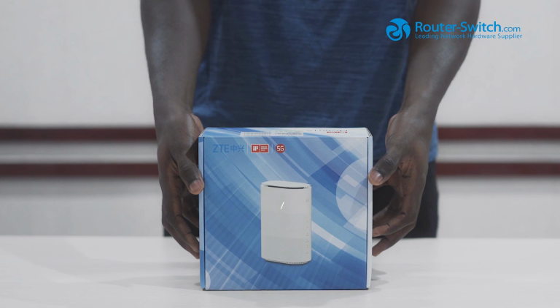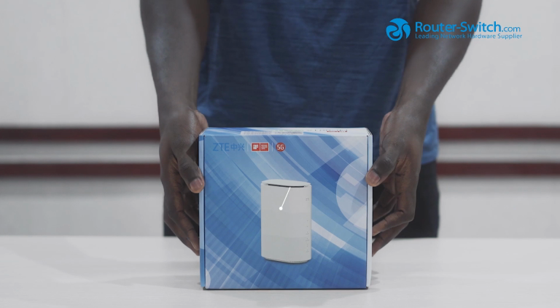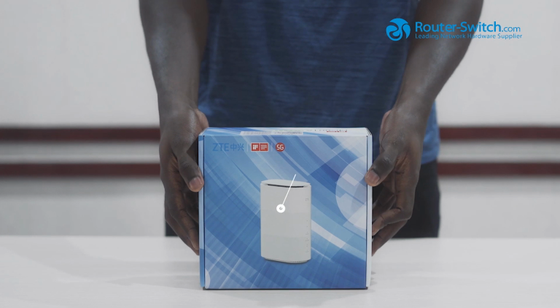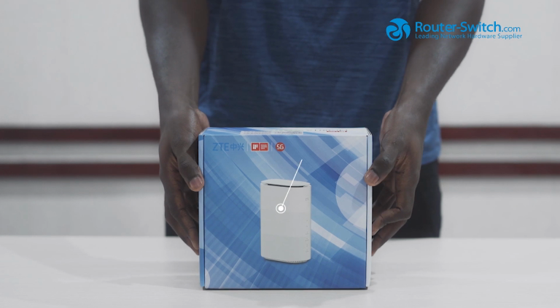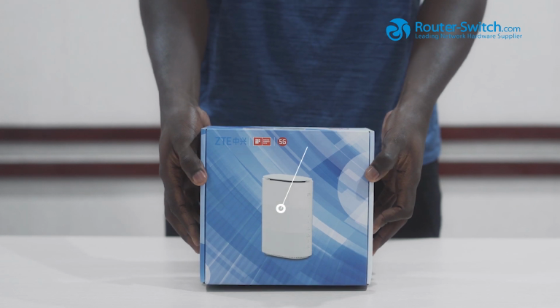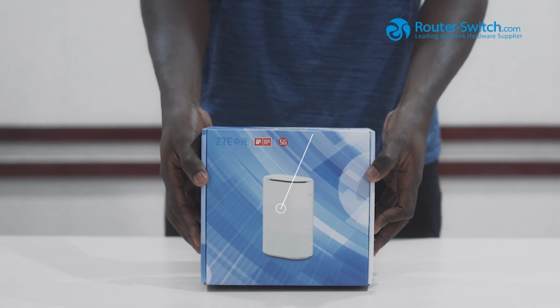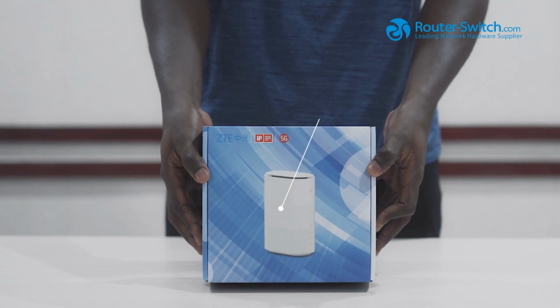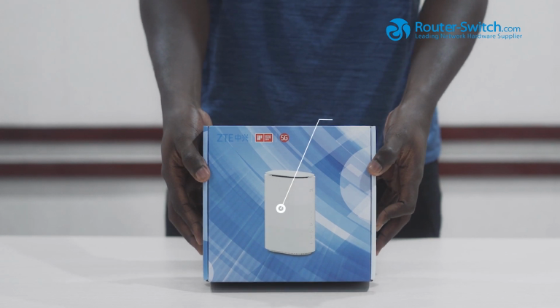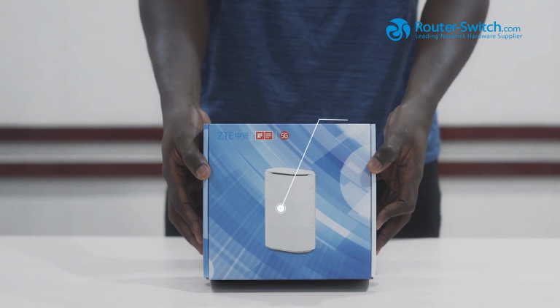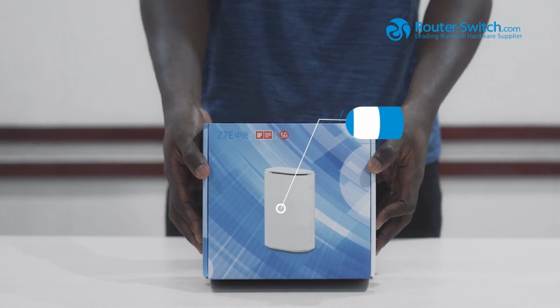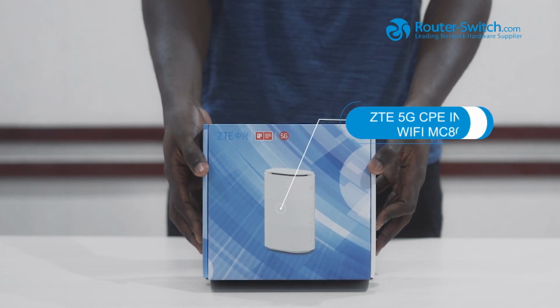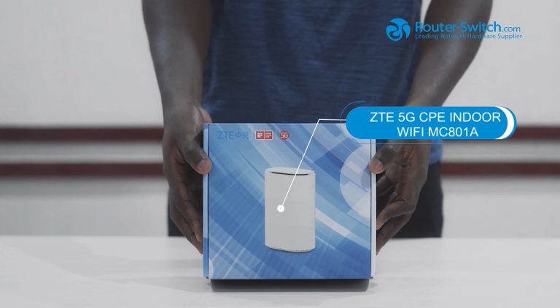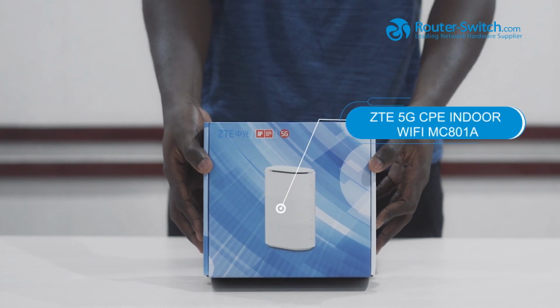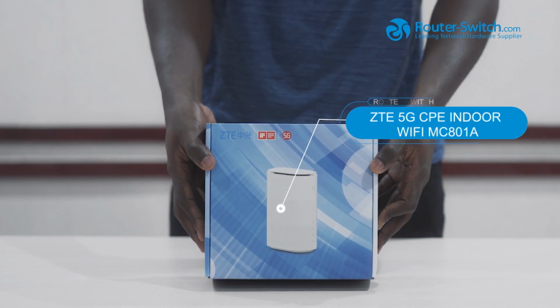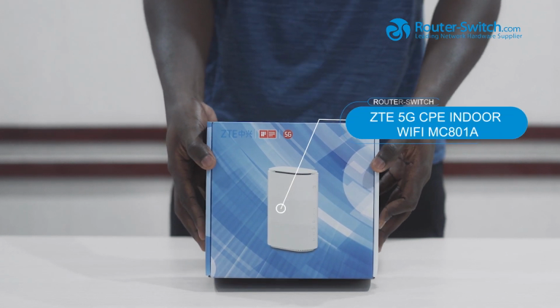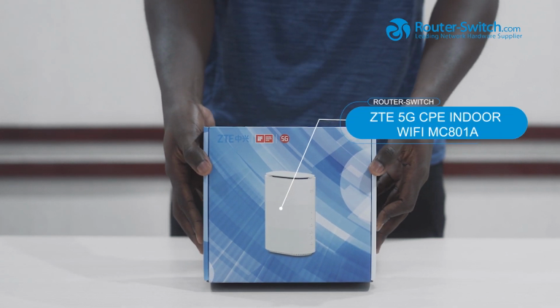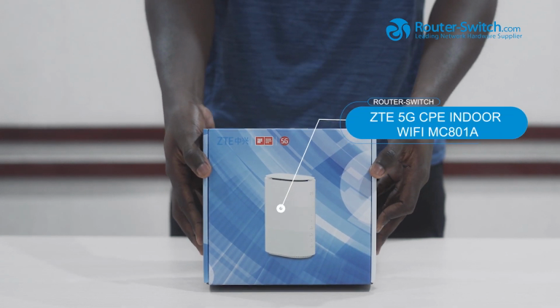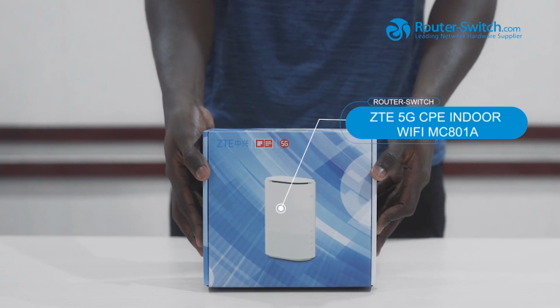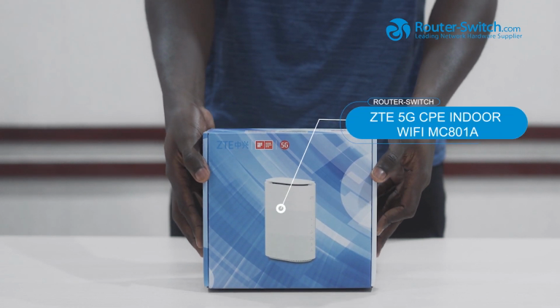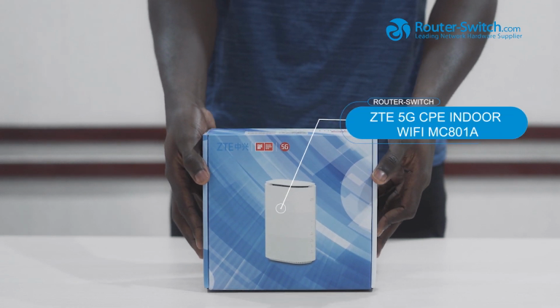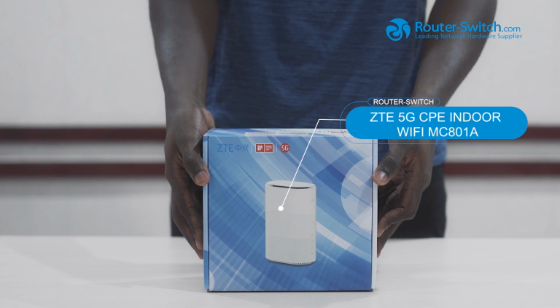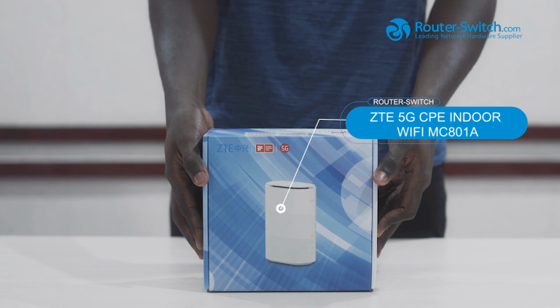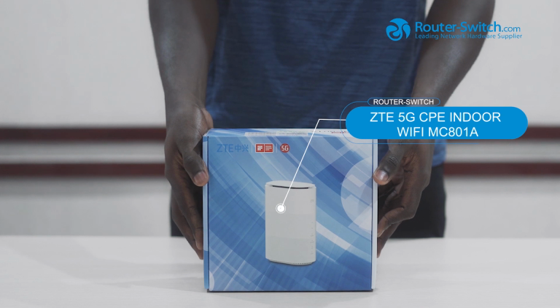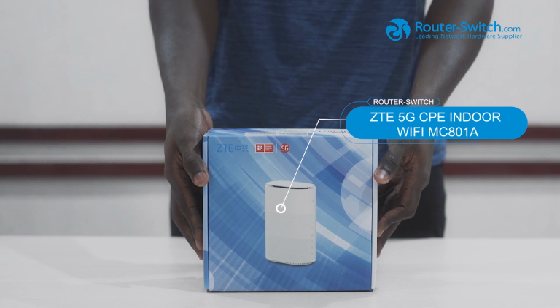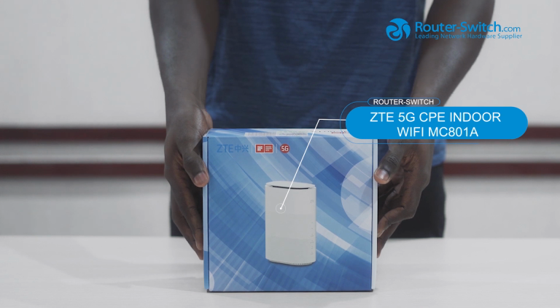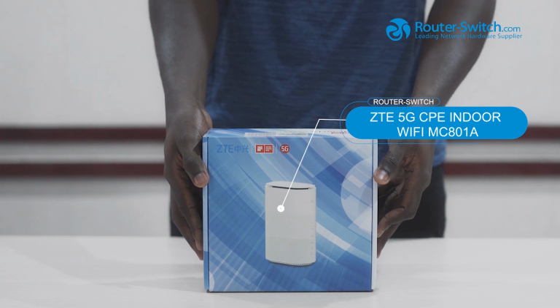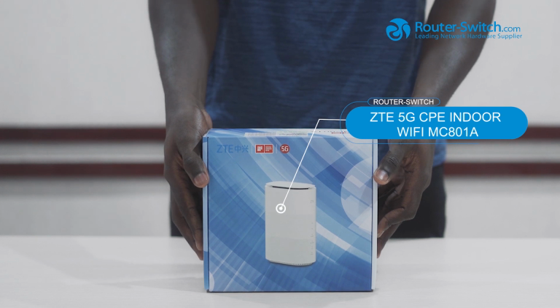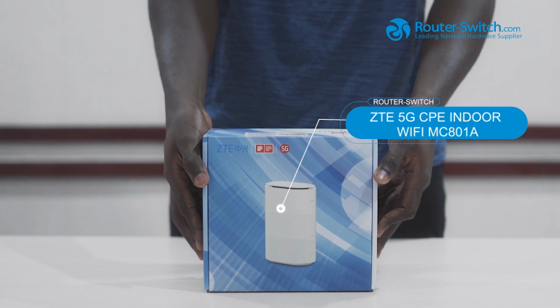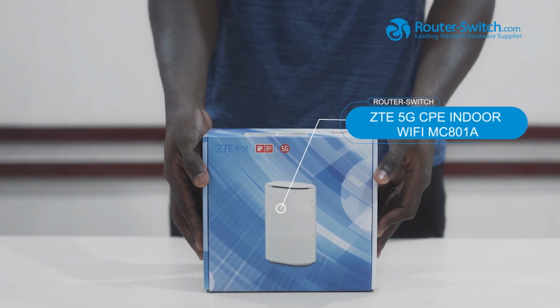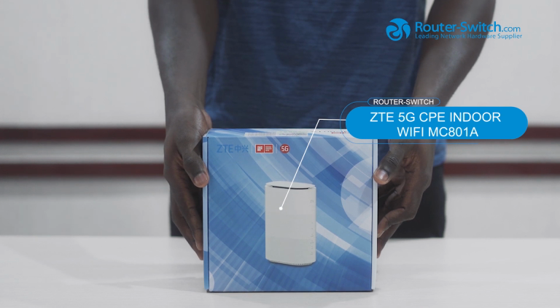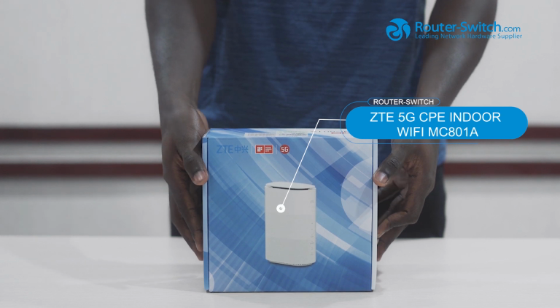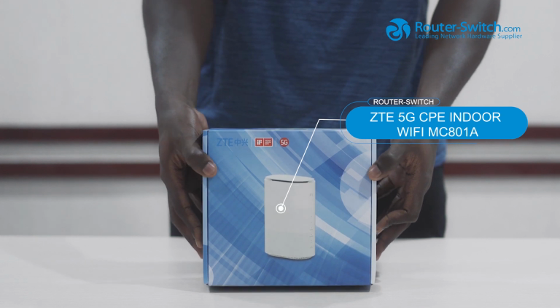Hi, today we are going to show you how to configure the ZTE MC801A.